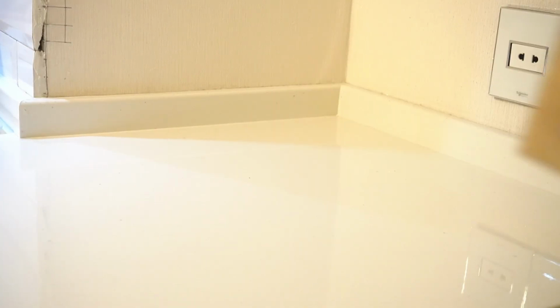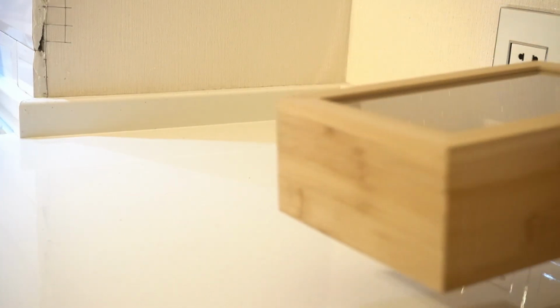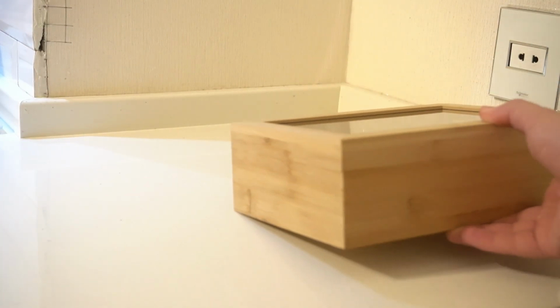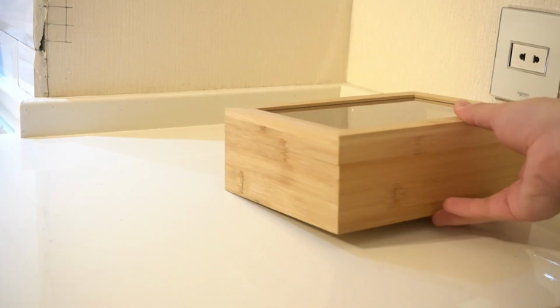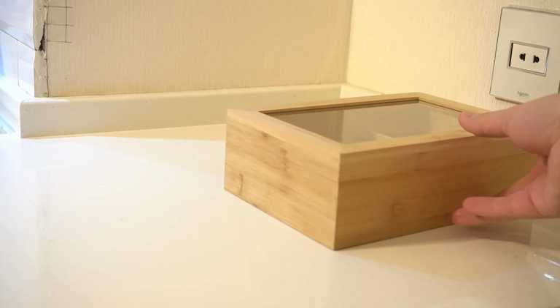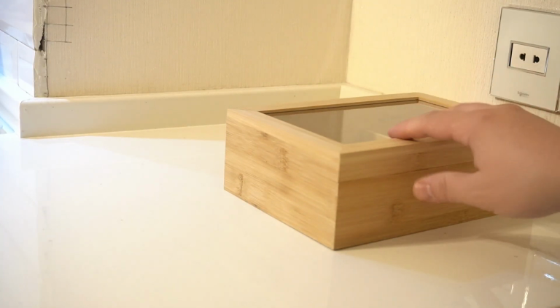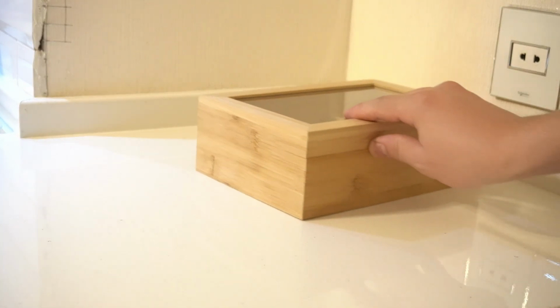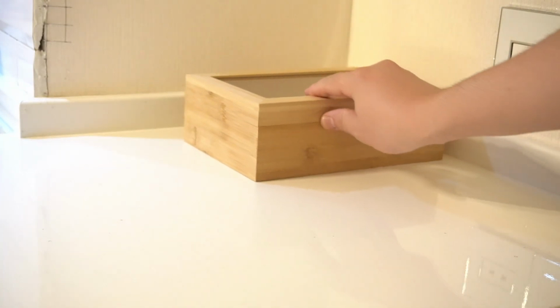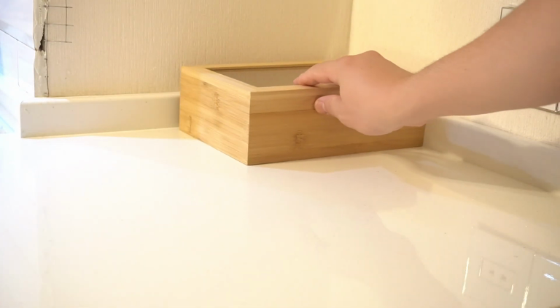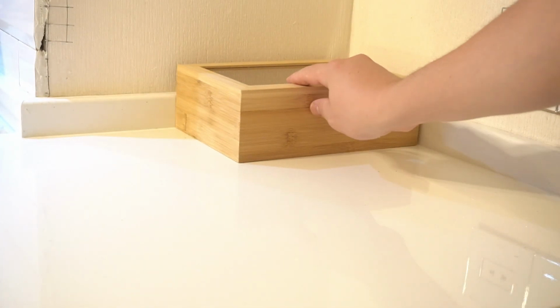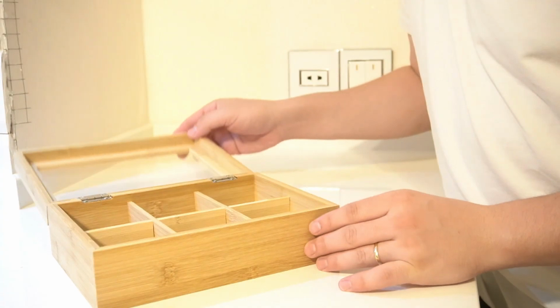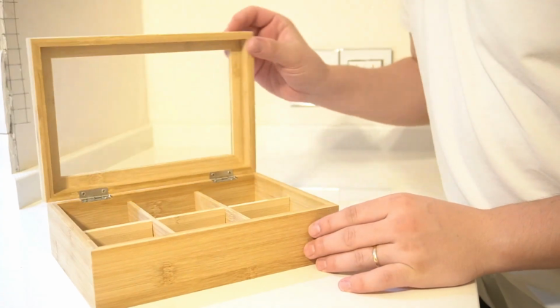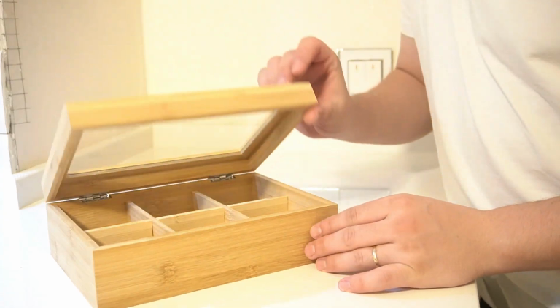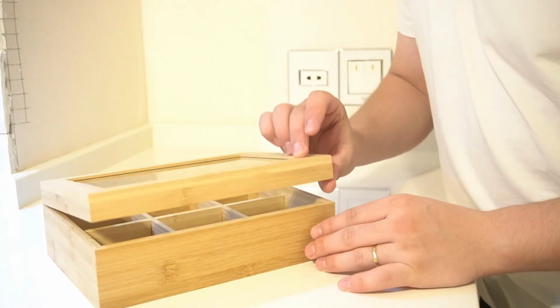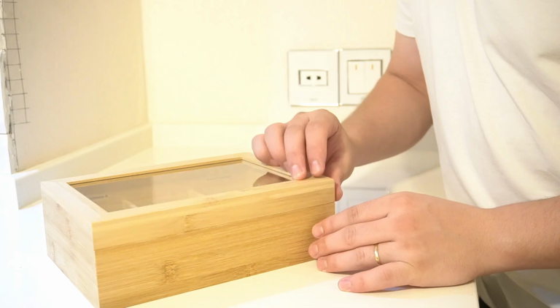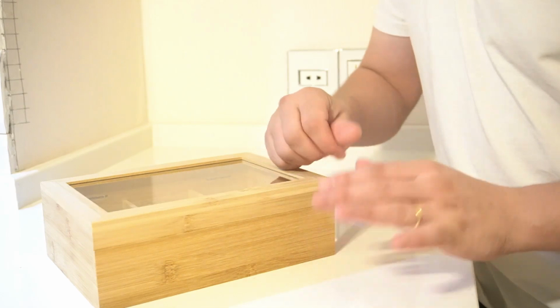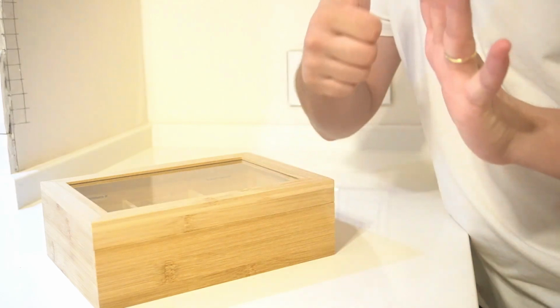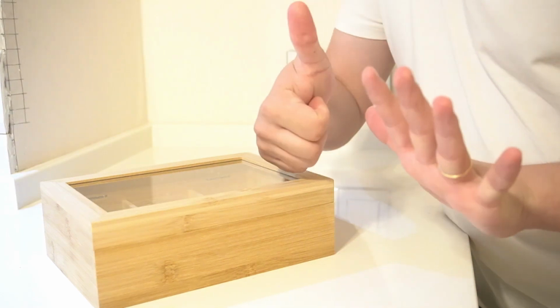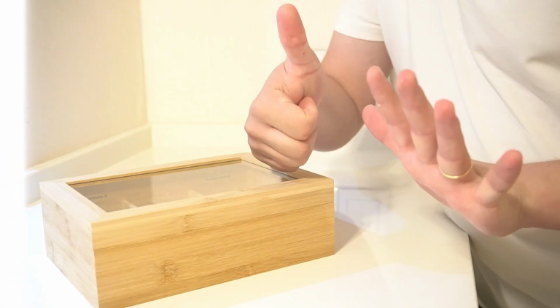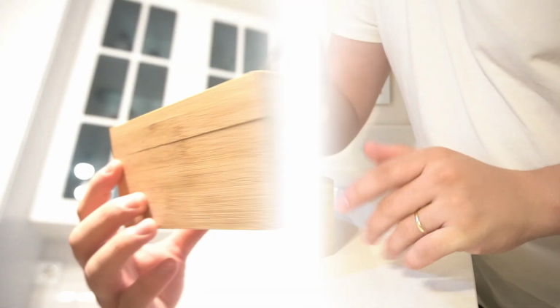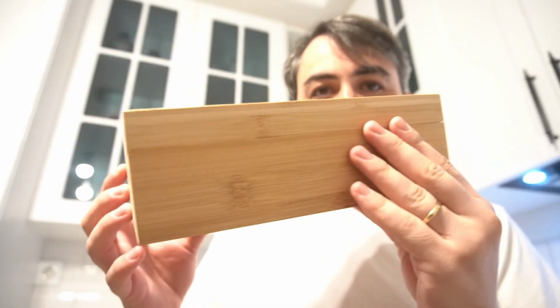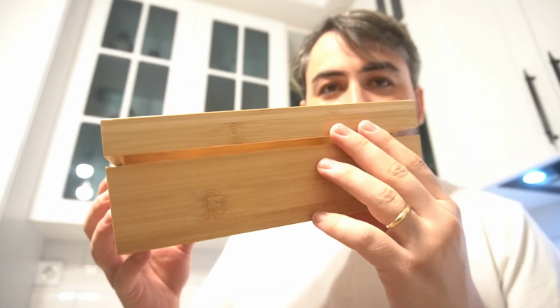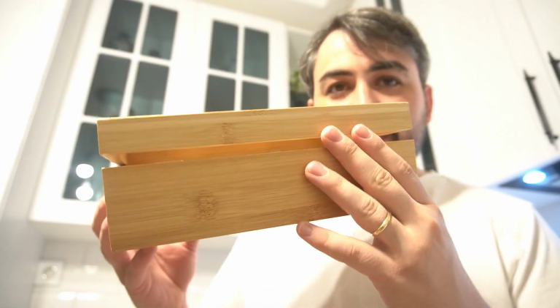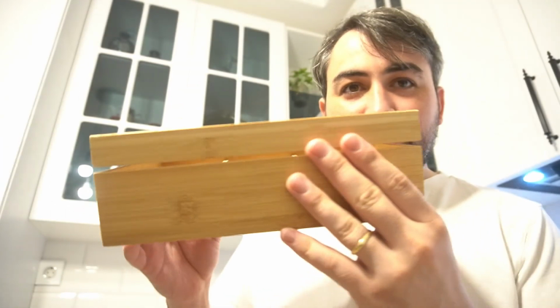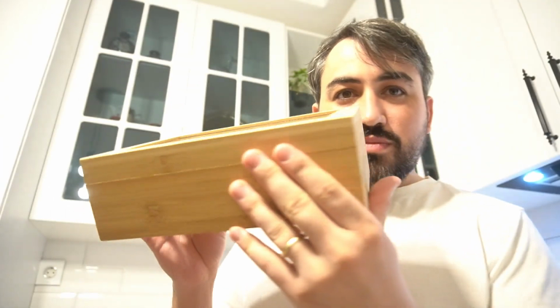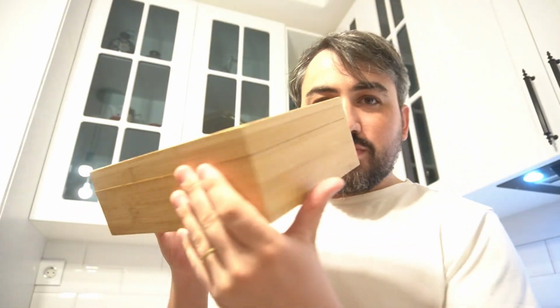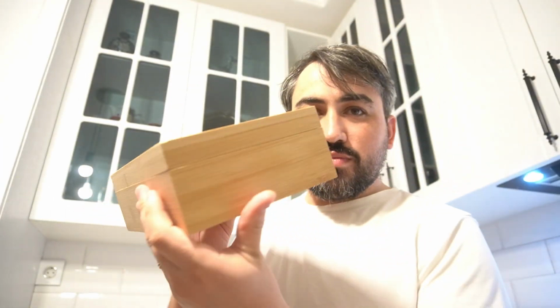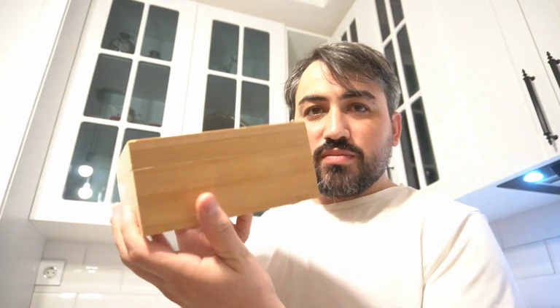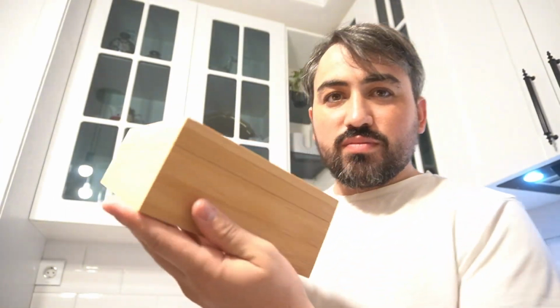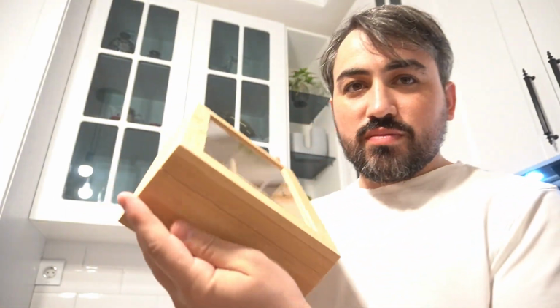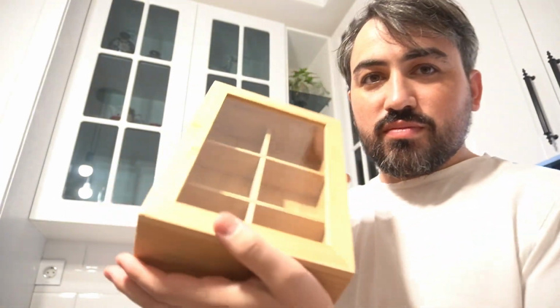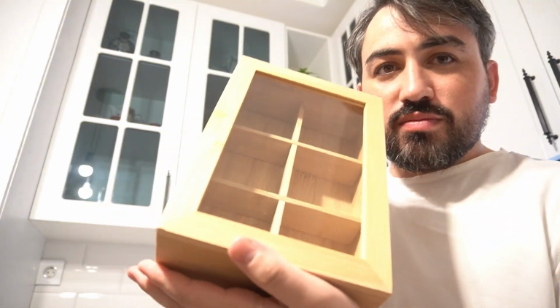Easy to clean. Maintaining this tea box is simple — just wipe it down with a damp cloth to keep it looking pristine. The smooth bamboo surface is easy to clean and care for.